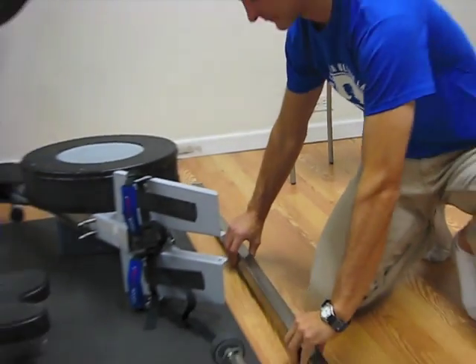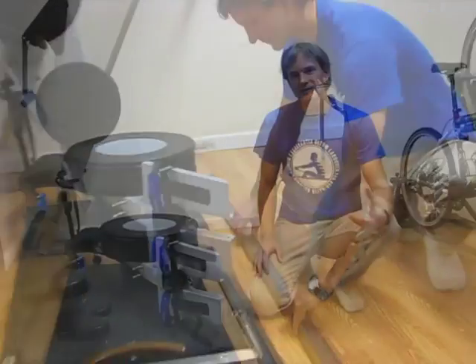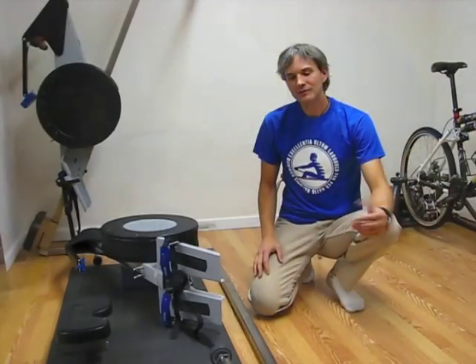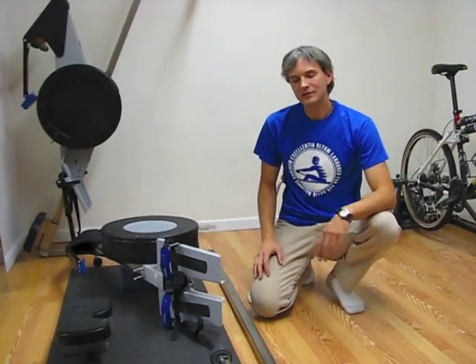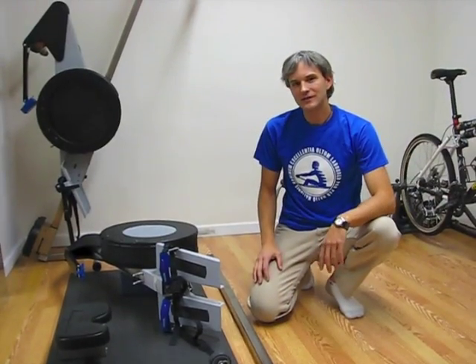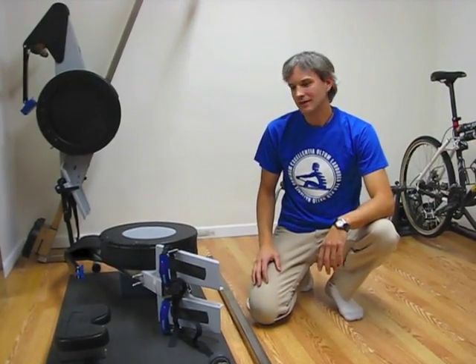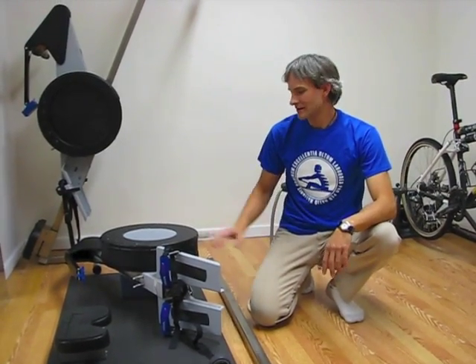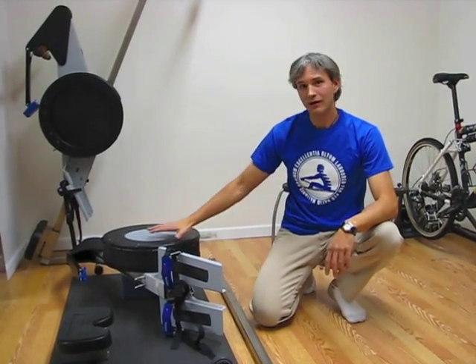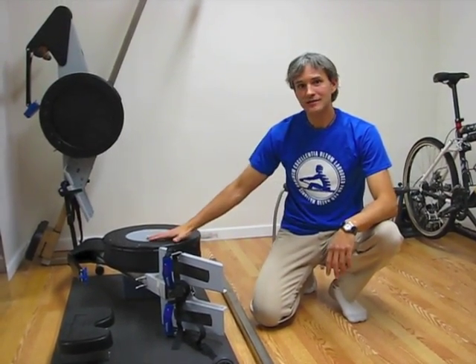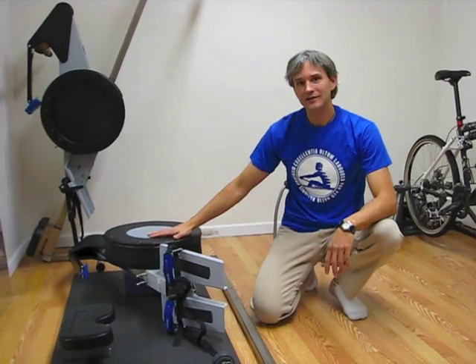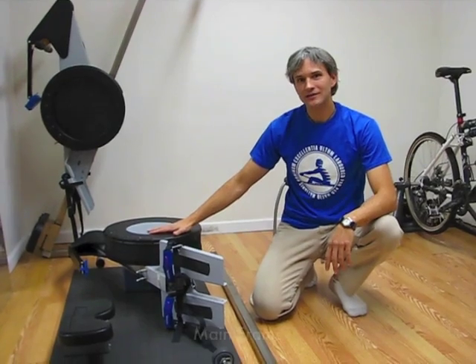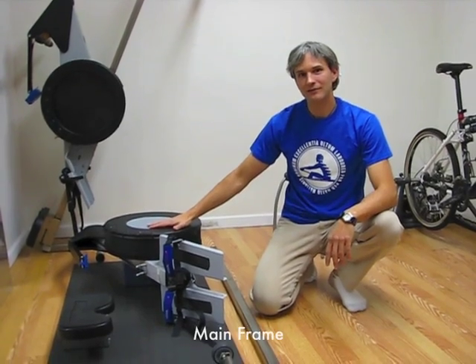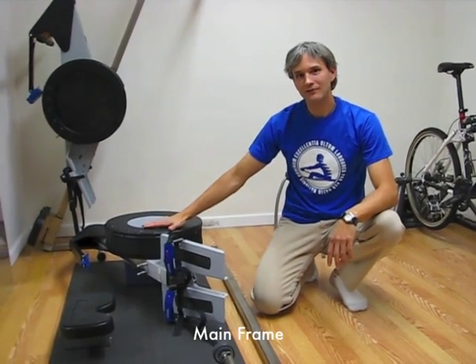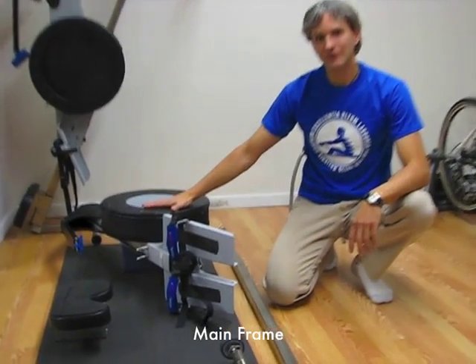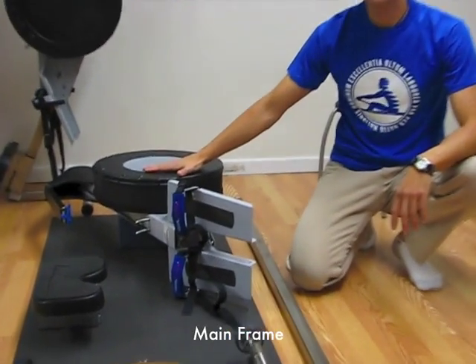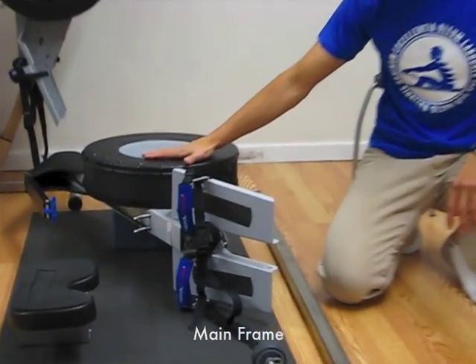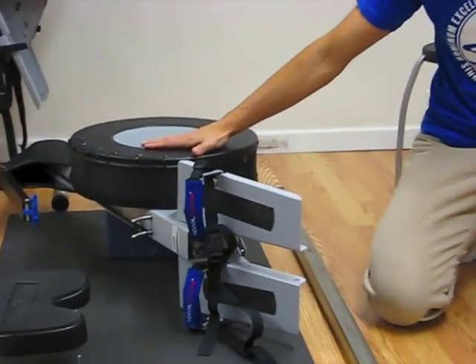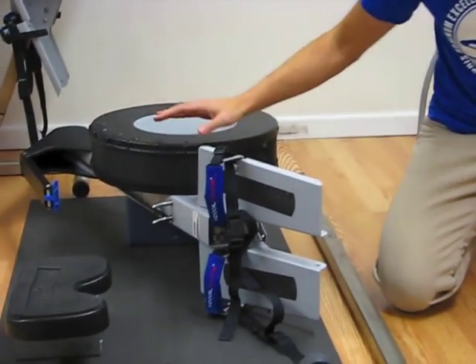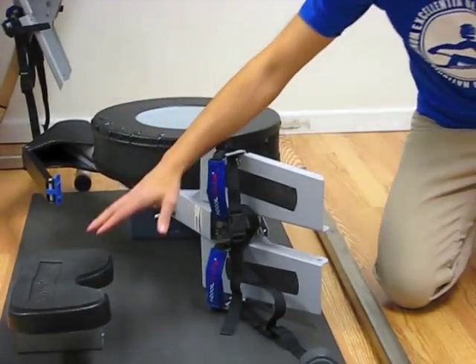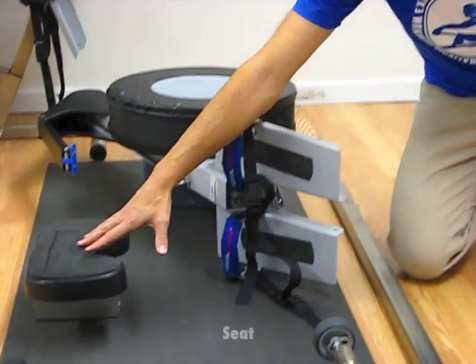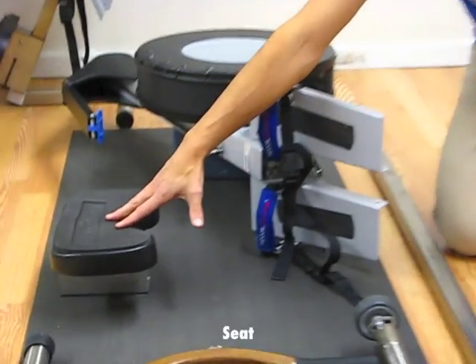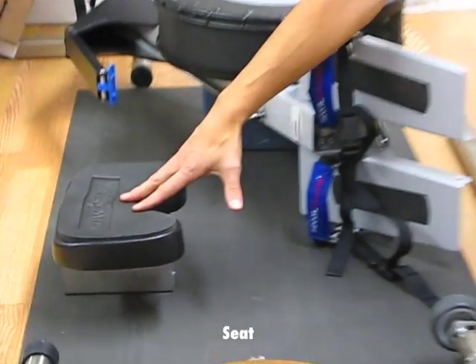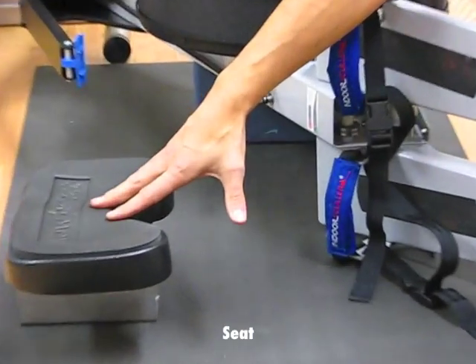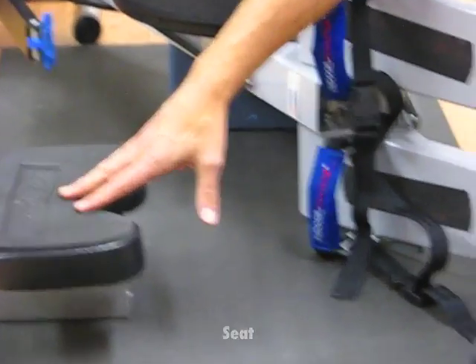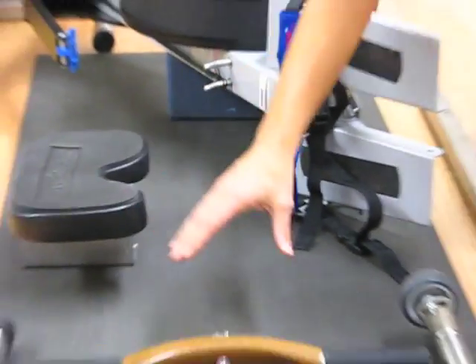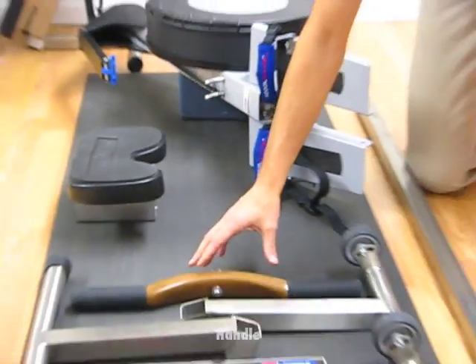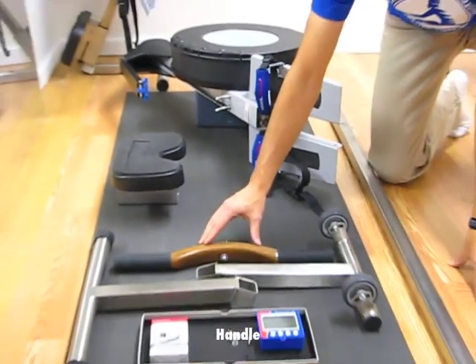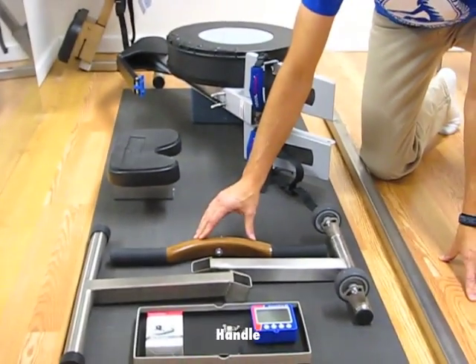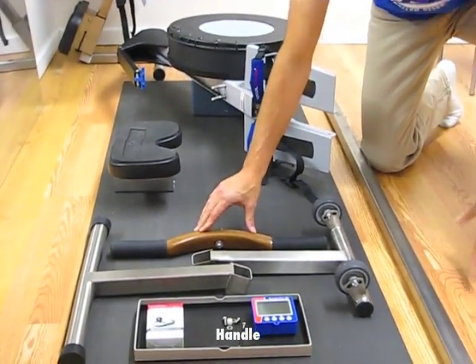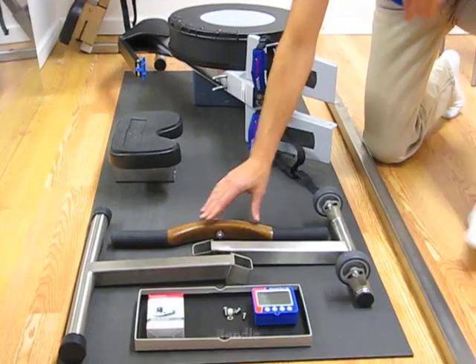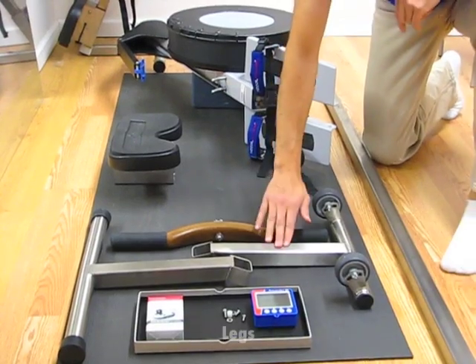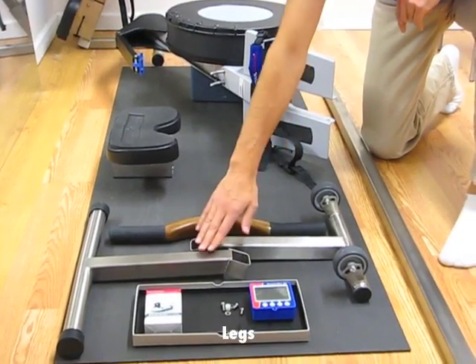The second piece that you will receive is the box, and in the box you have the mainframe of the RowPerfect, the seat, a handle, and two legs.